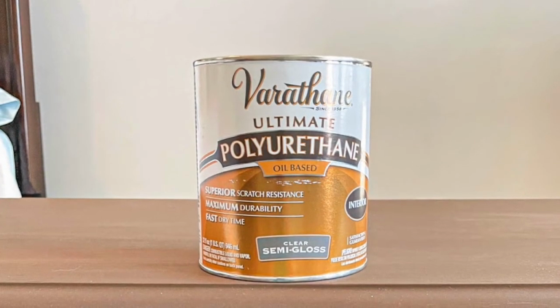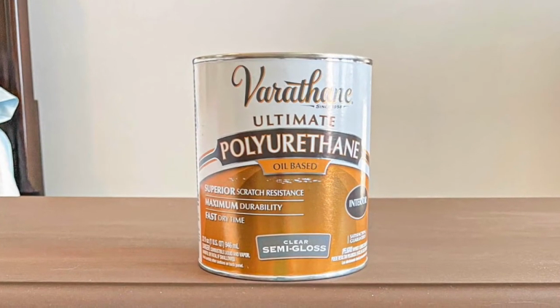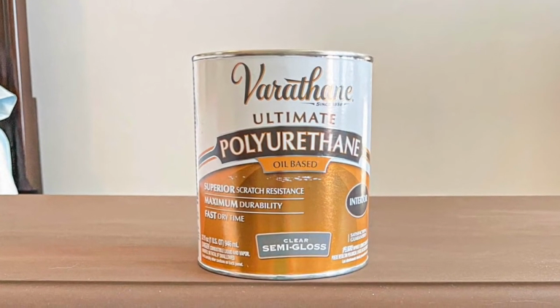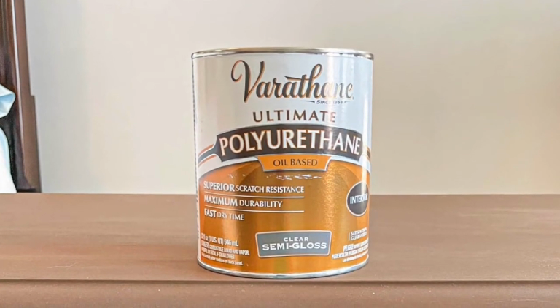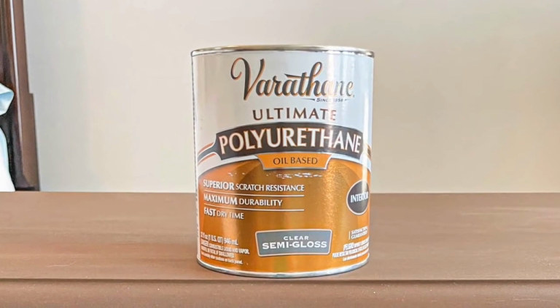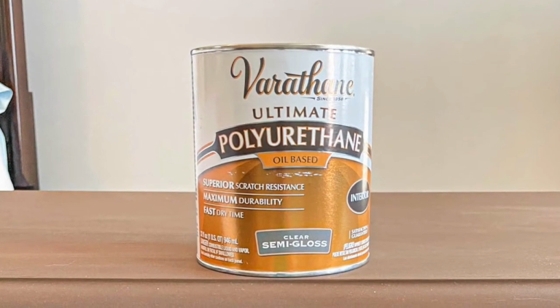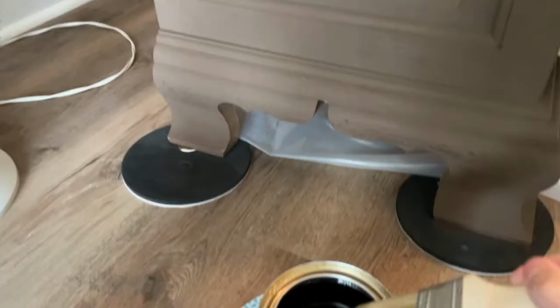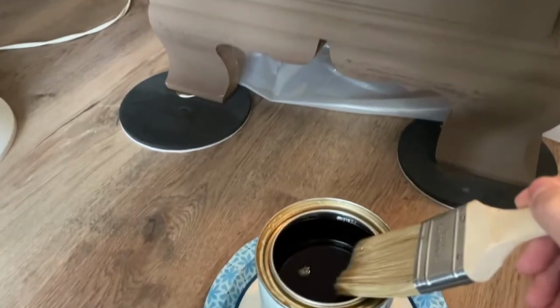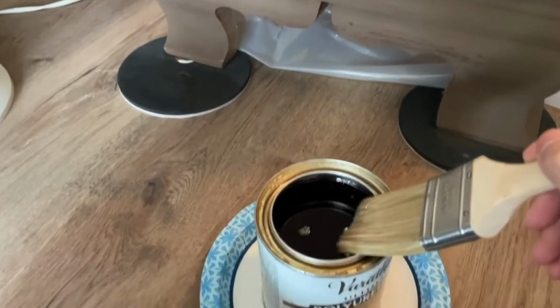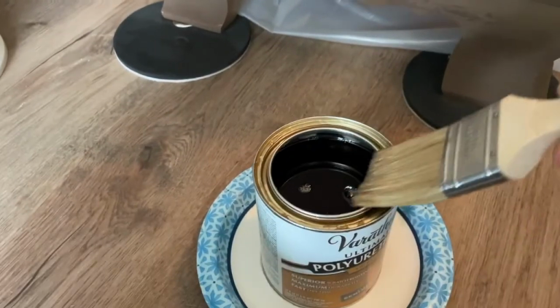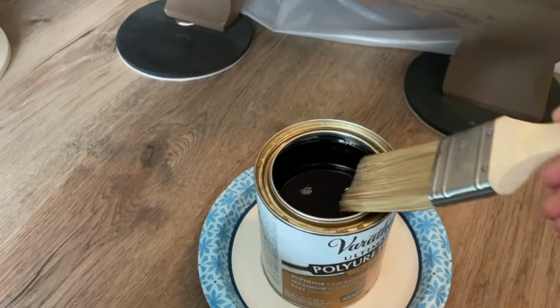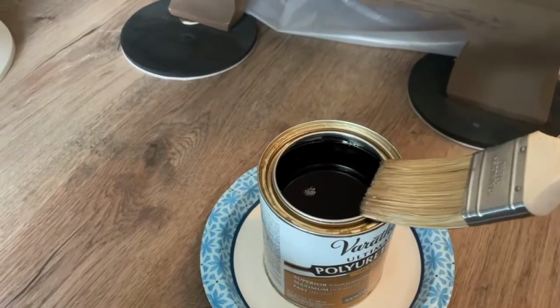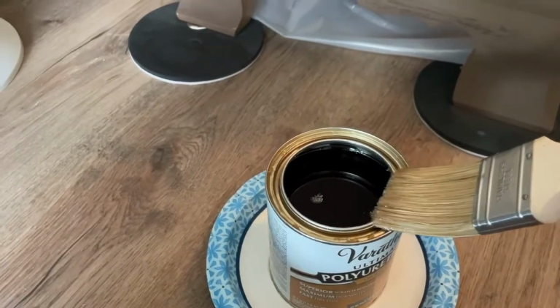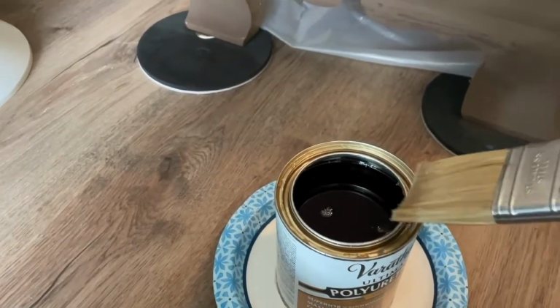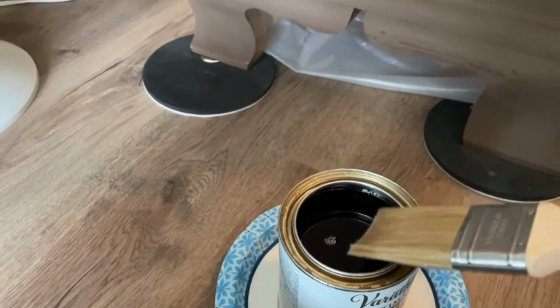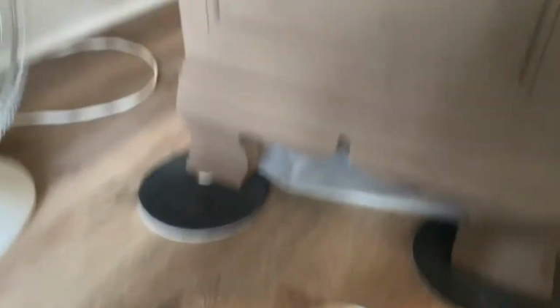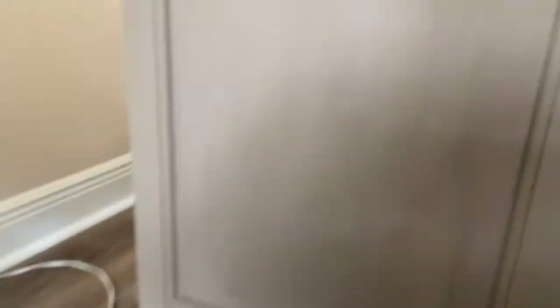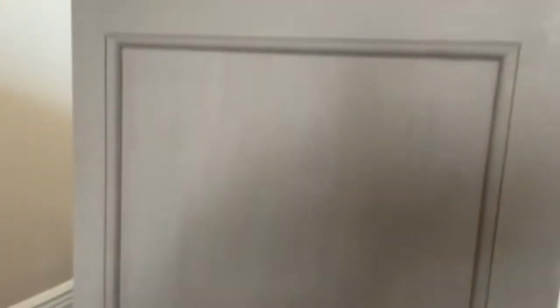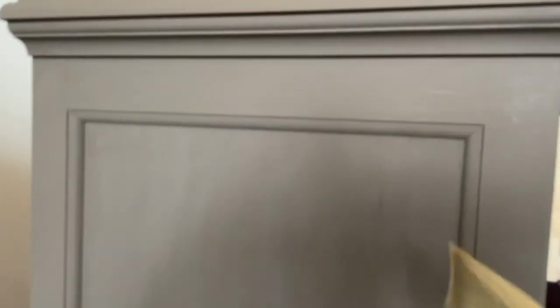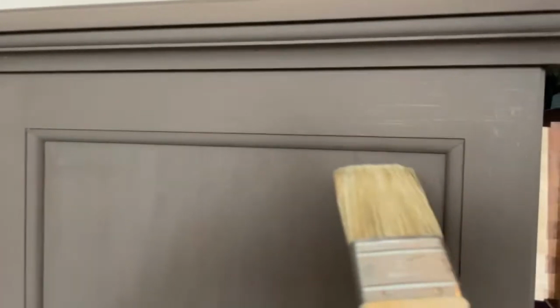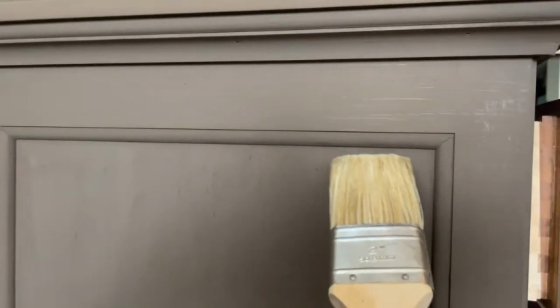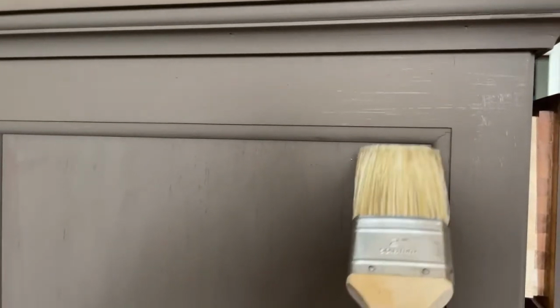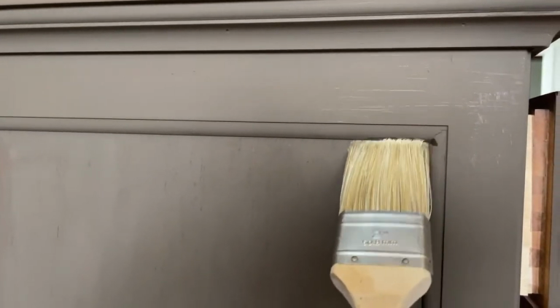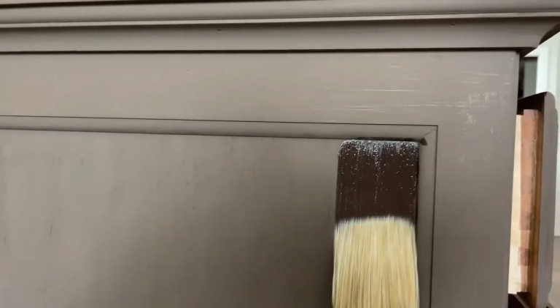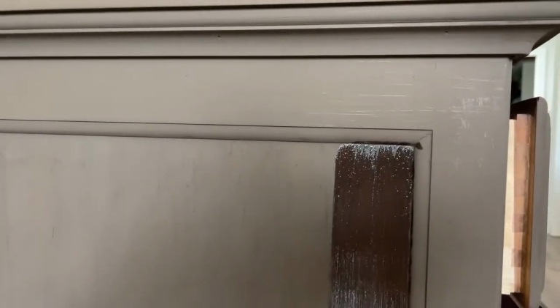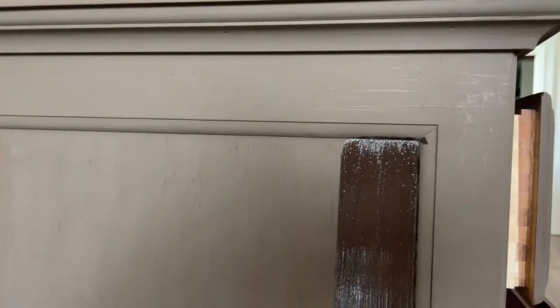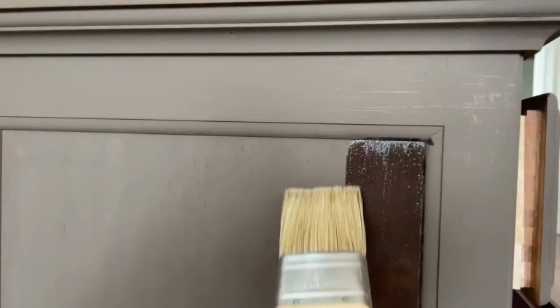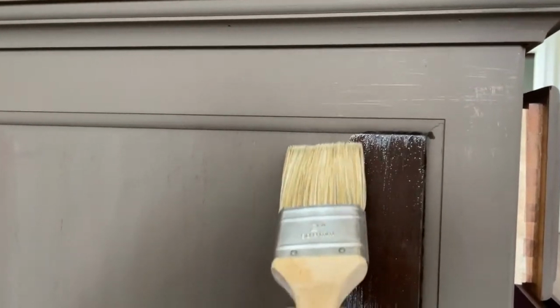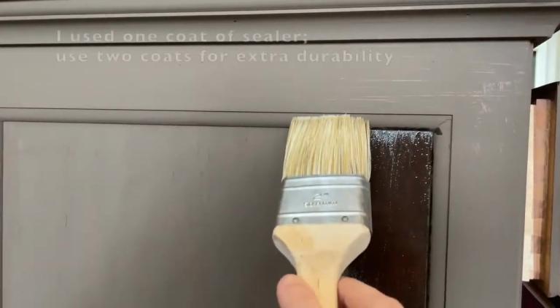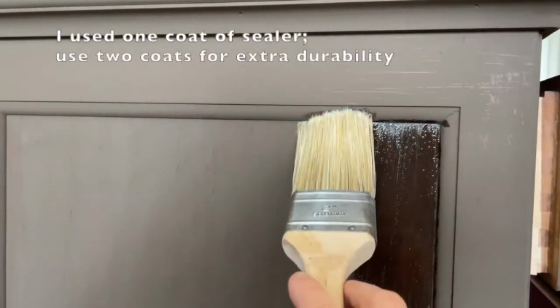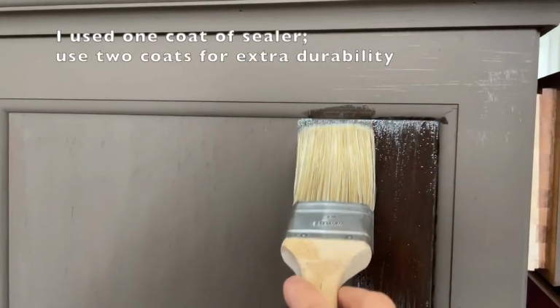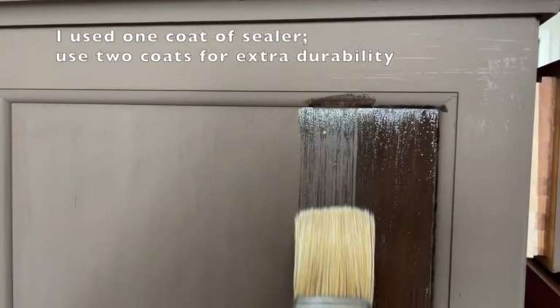The next thing you're going to do is use a non-water based sealer. I'm using a polyurethane product, and you can see I'm just using a regular old synthetic brush. As I apply it, you can see the real color is coming out.